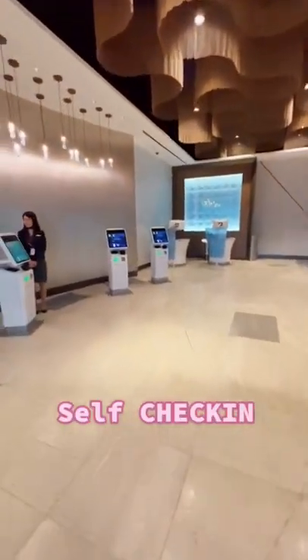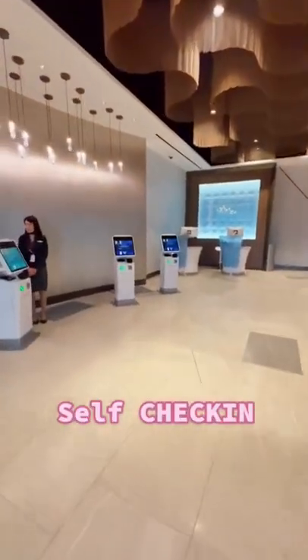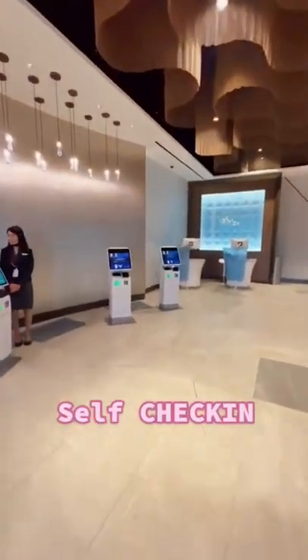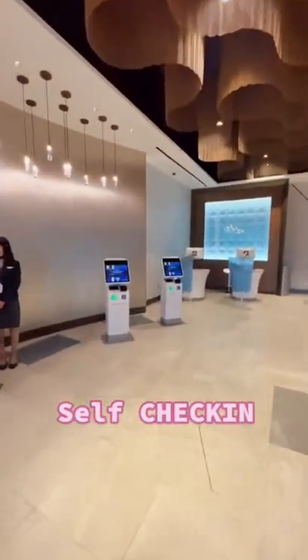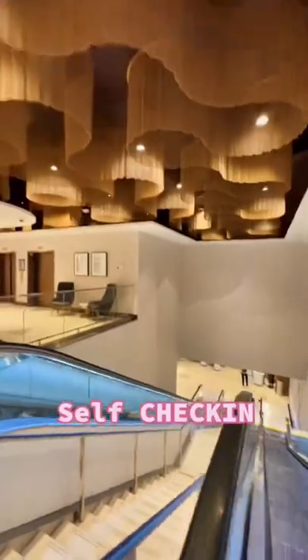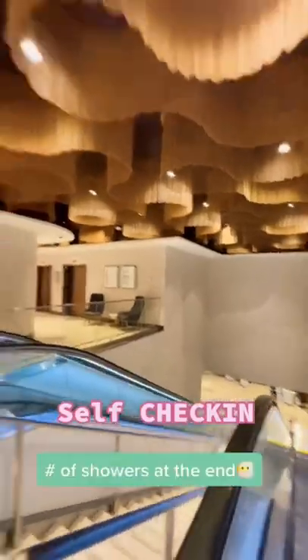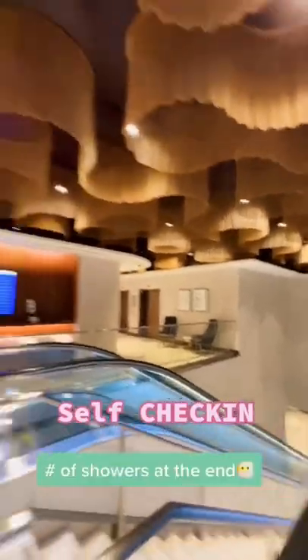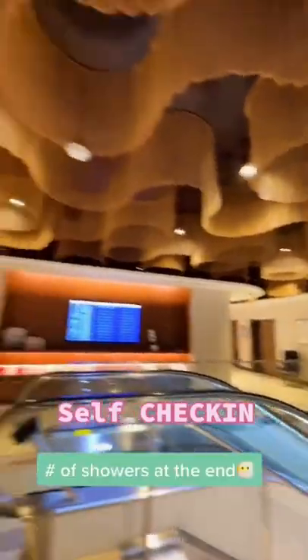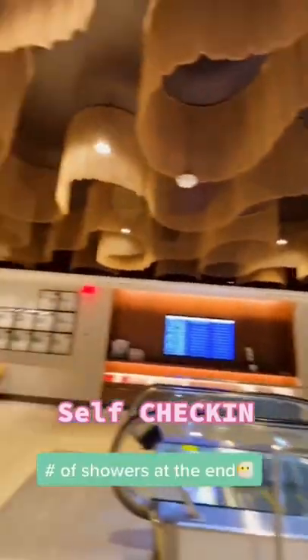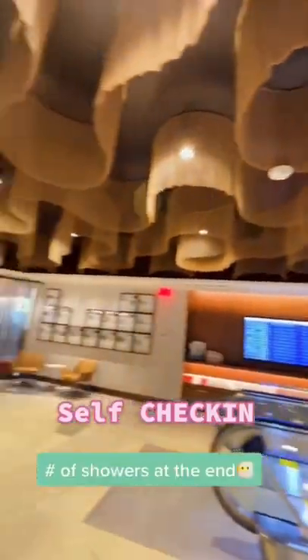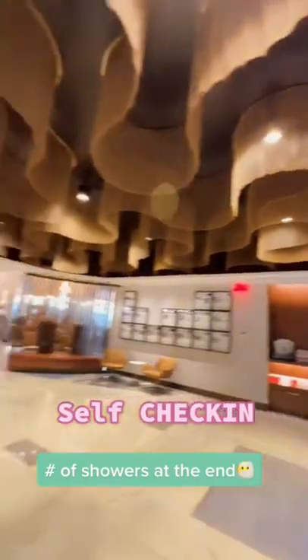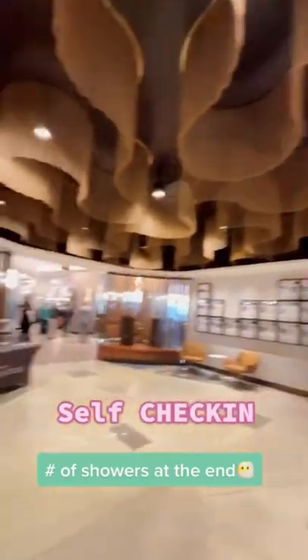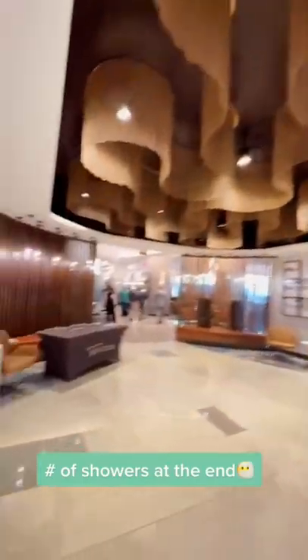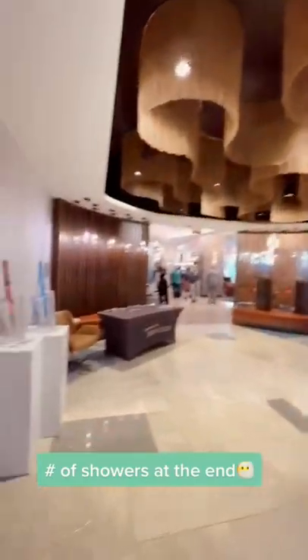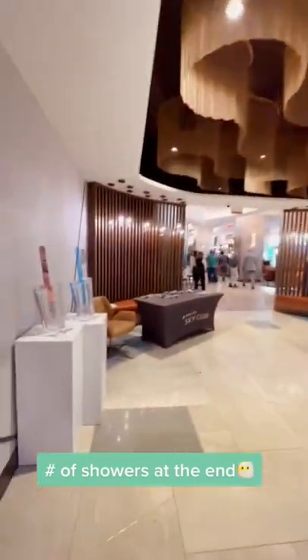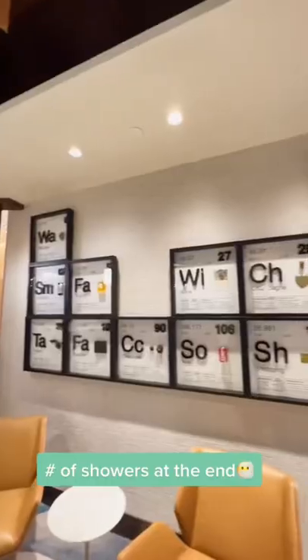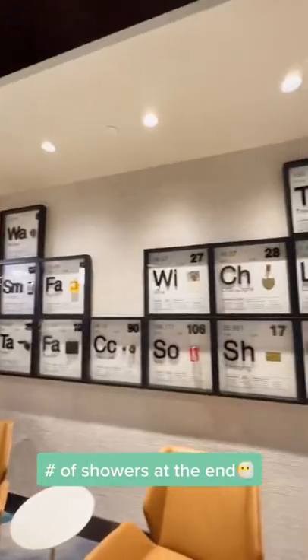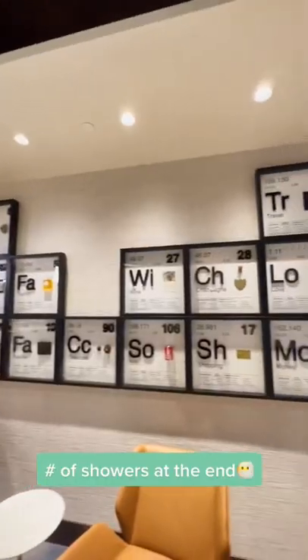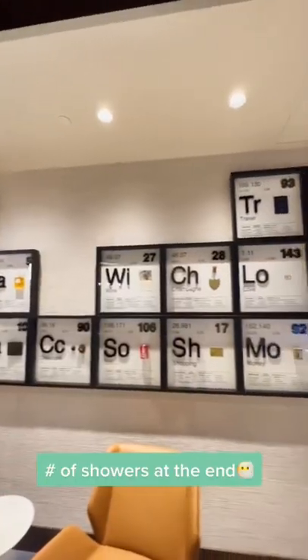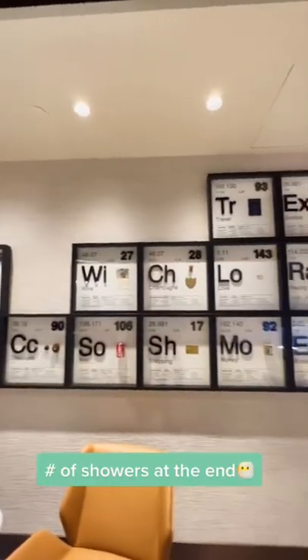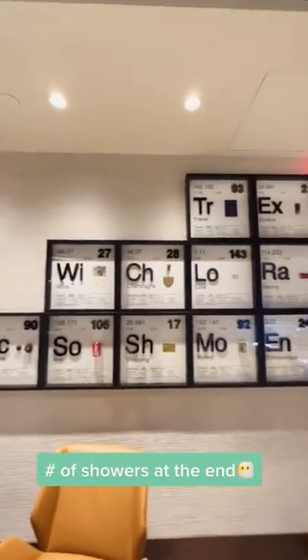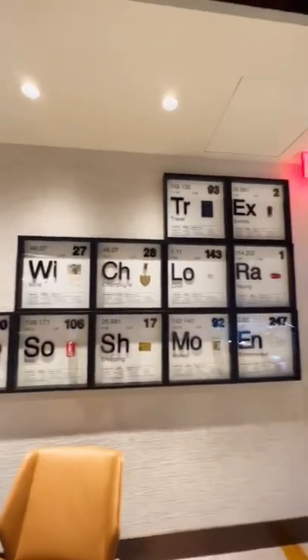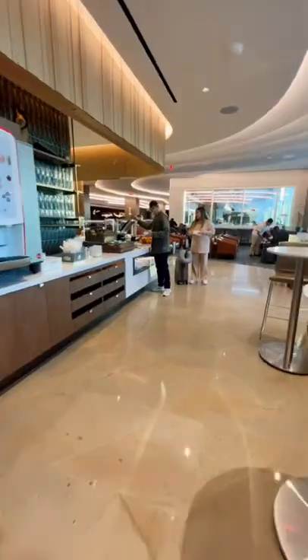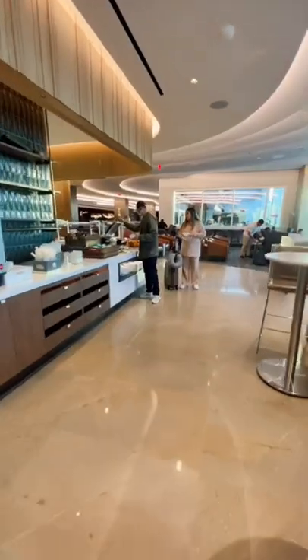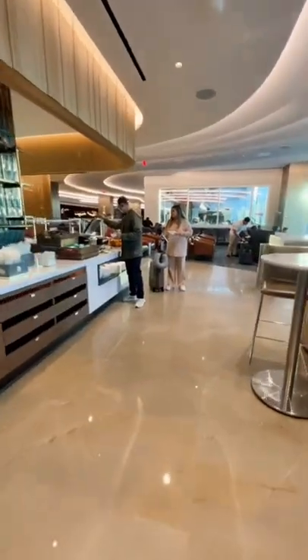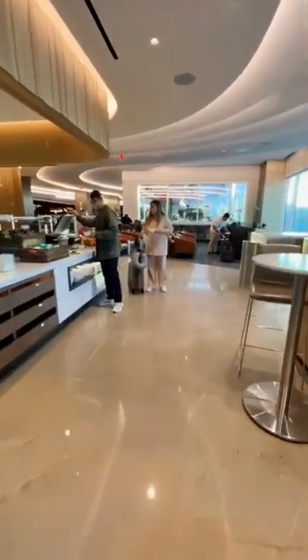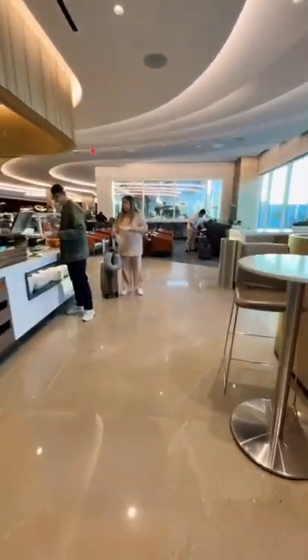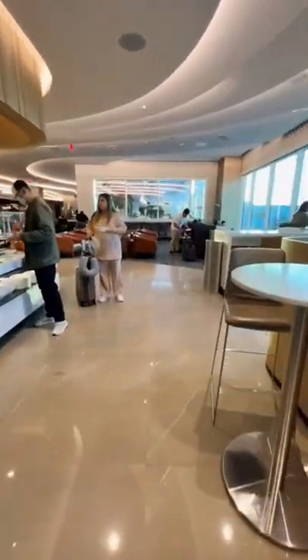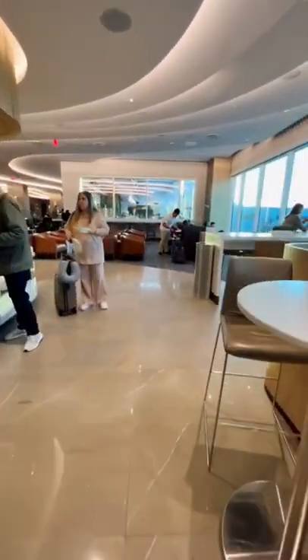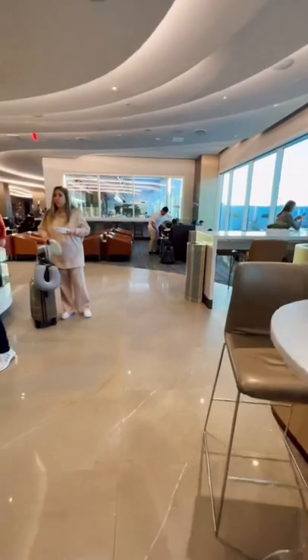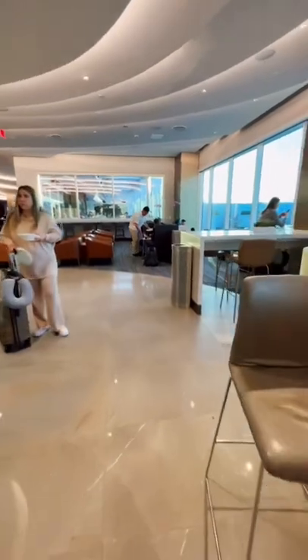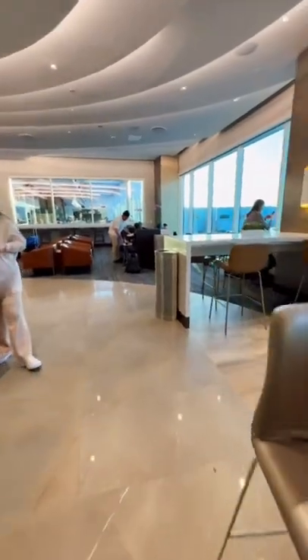Right when you walk in, it's a self-check-in with those kiosks. You go up the escalators and it's a brand new lounge, complete with your usual food.